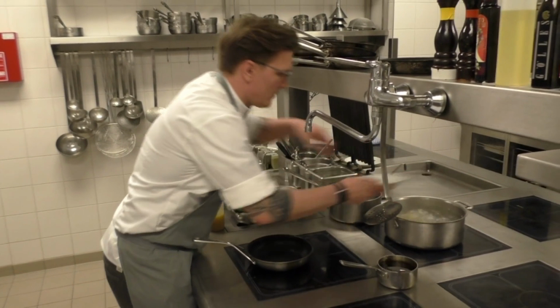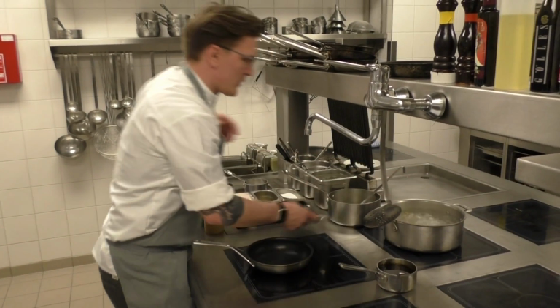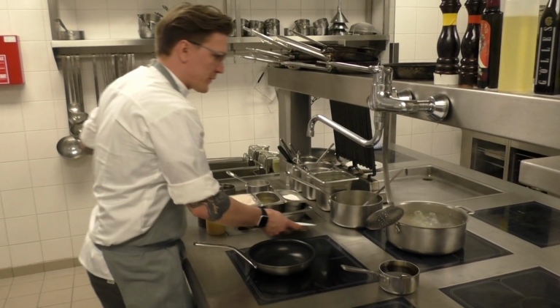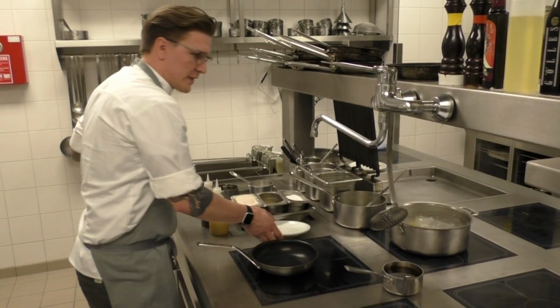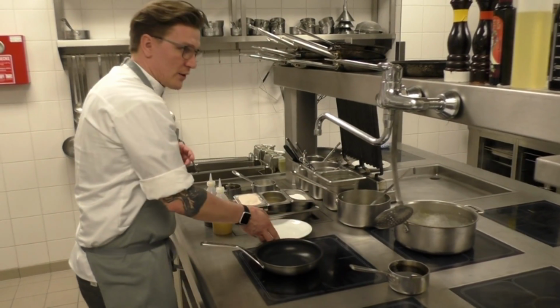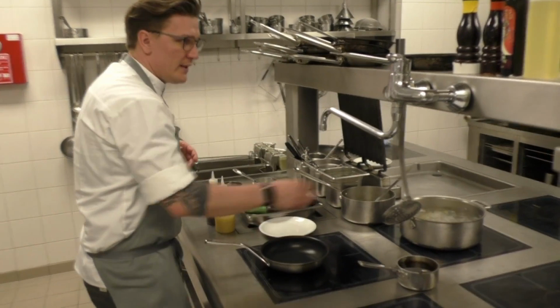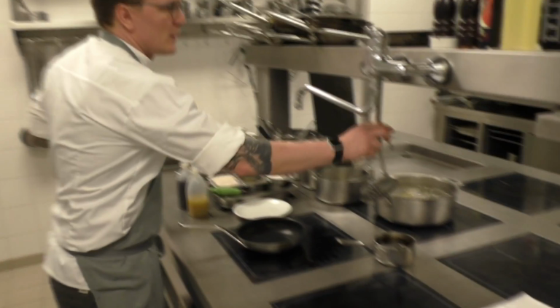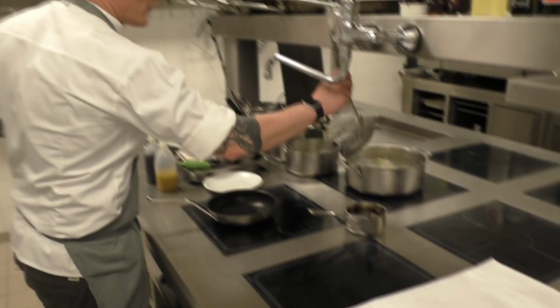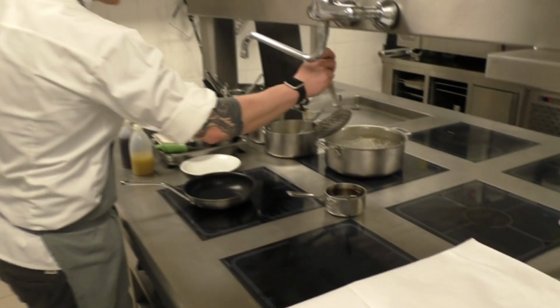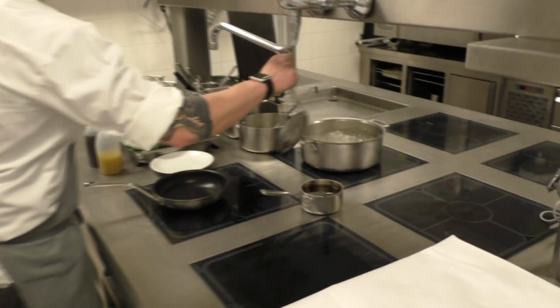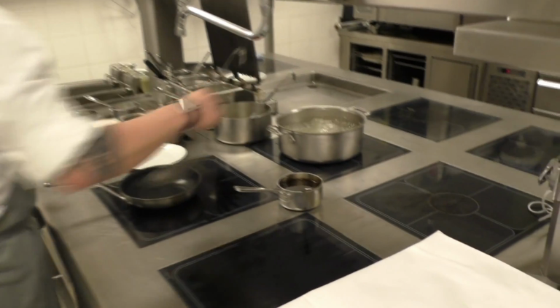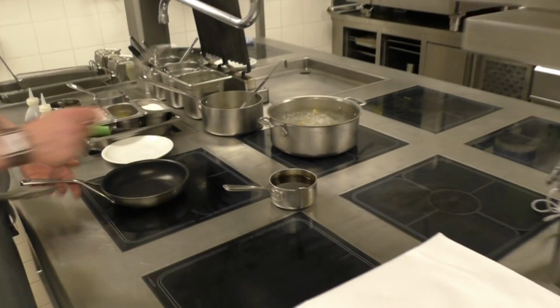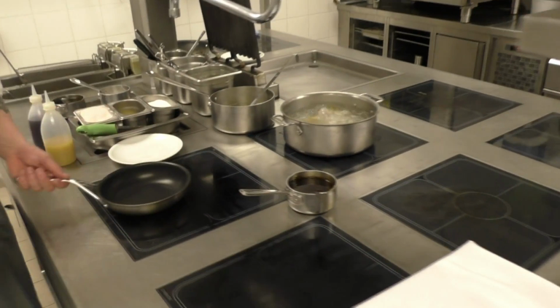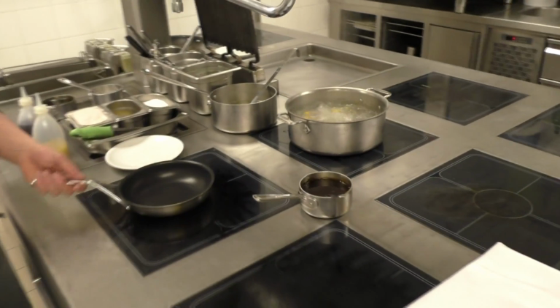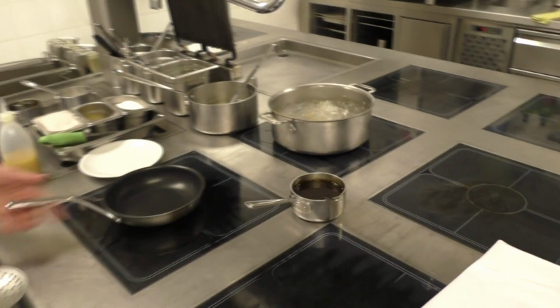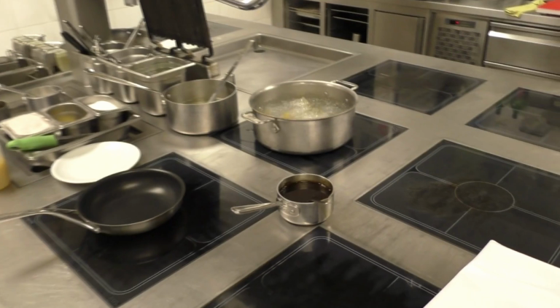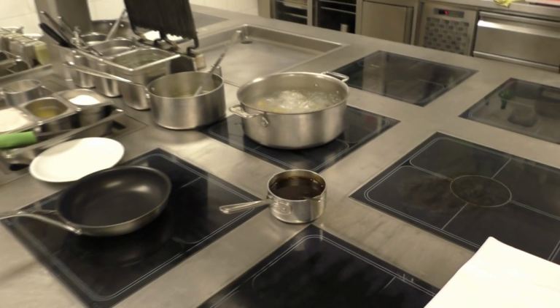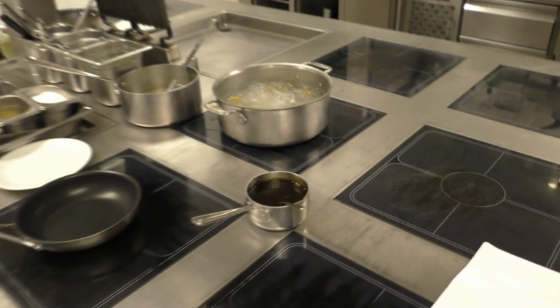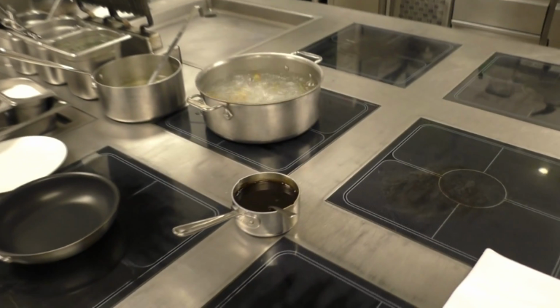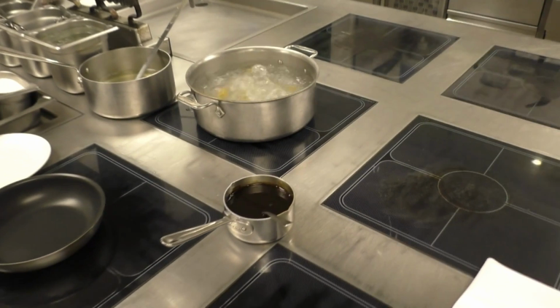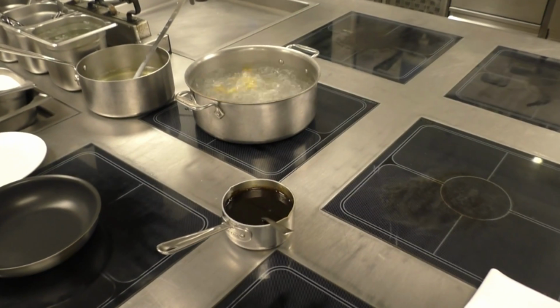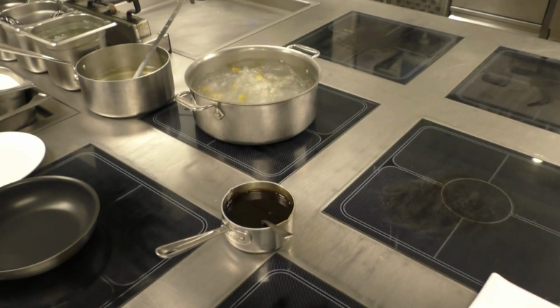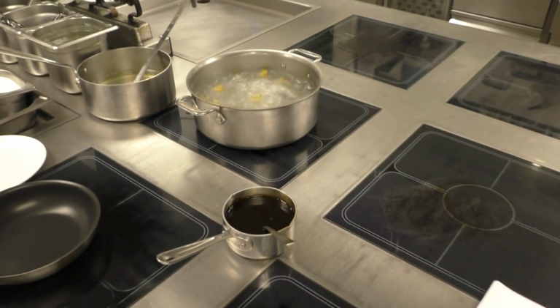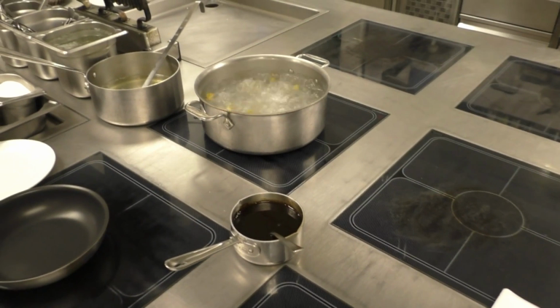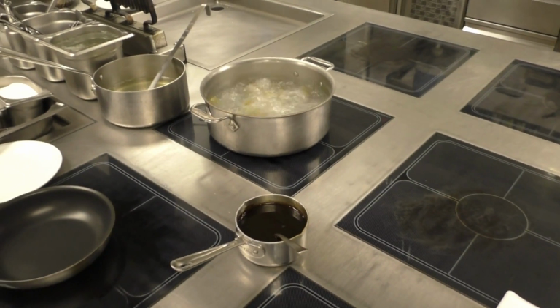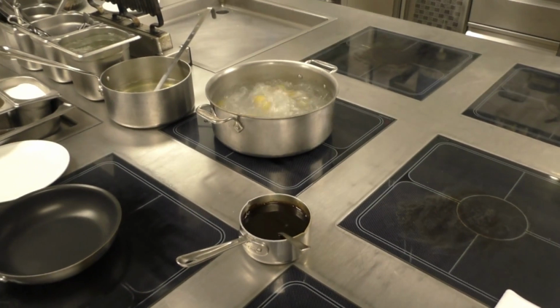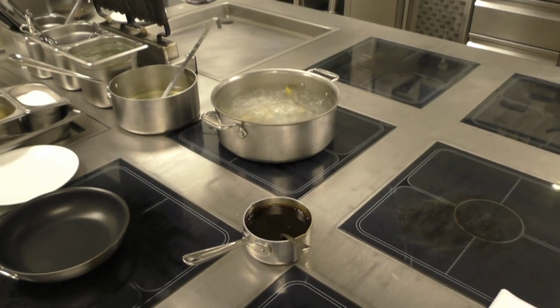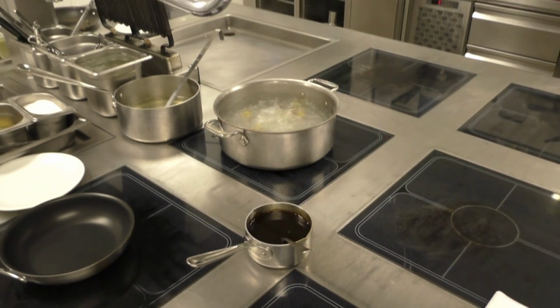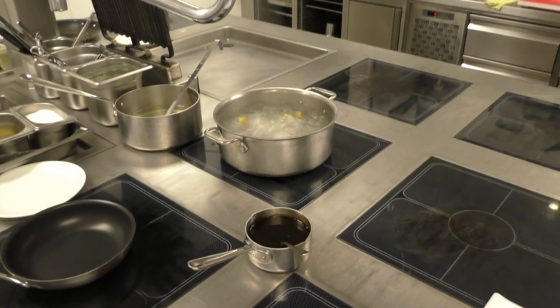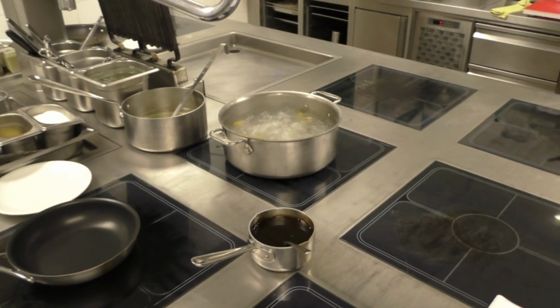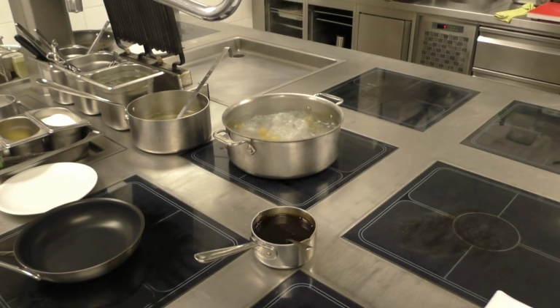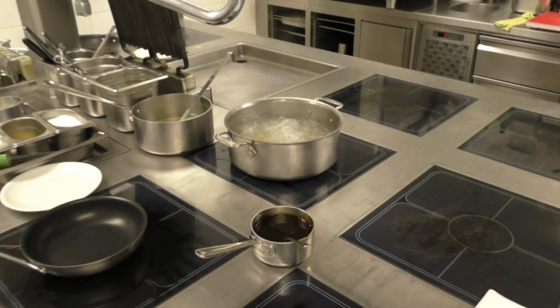We have to cook the anelotti. We fill it with duck liver. It's marinated duck liver.